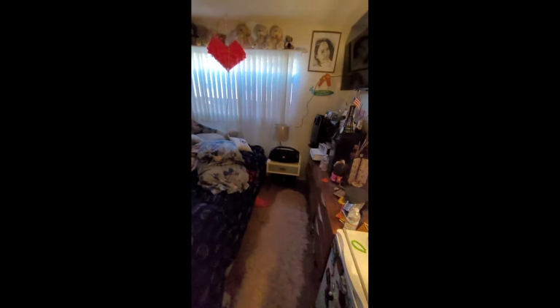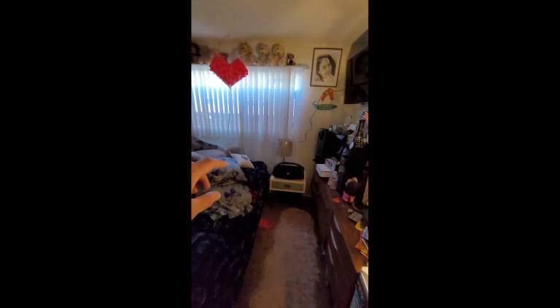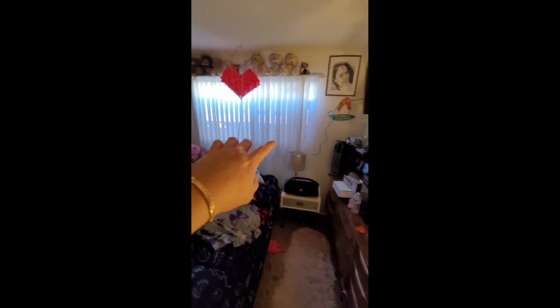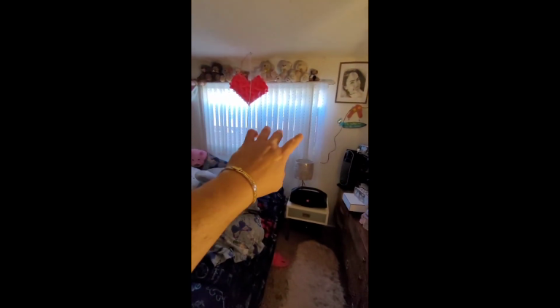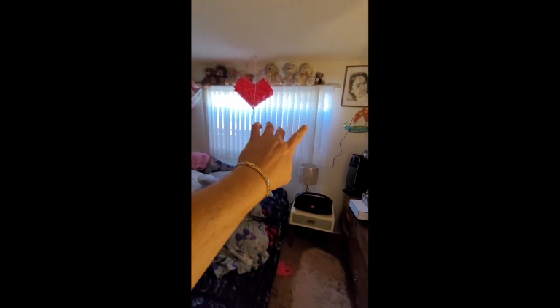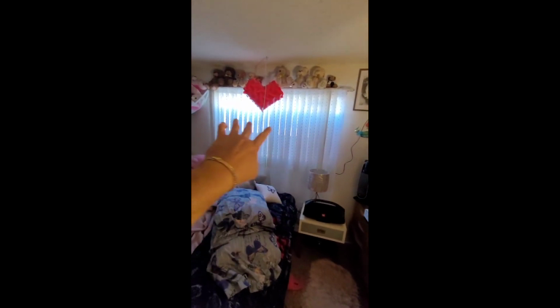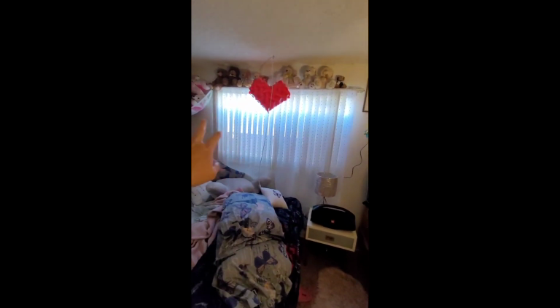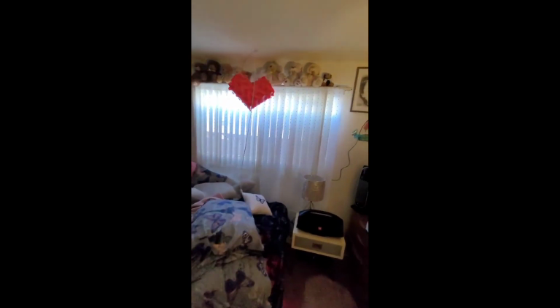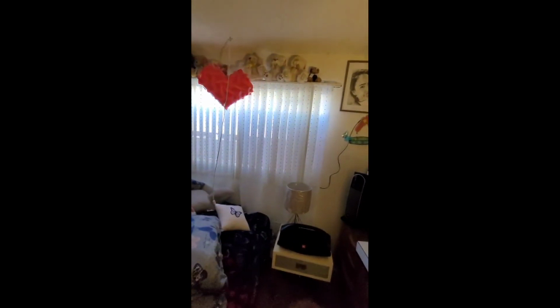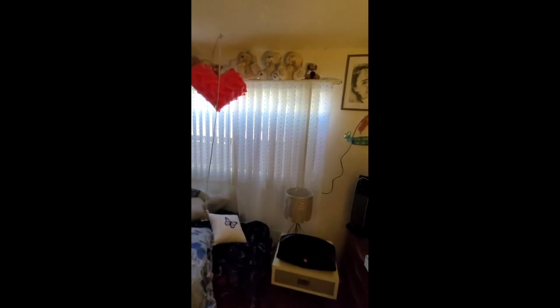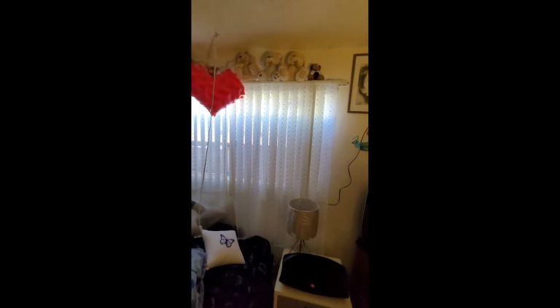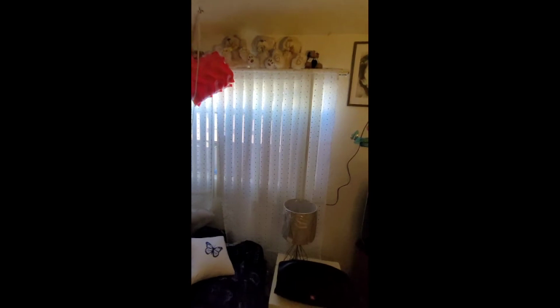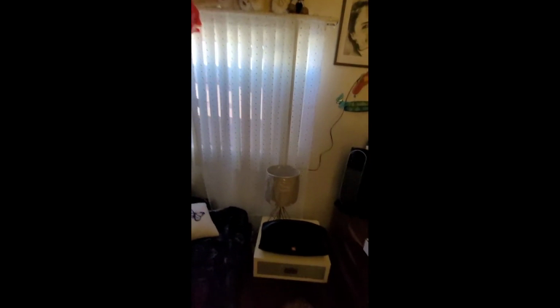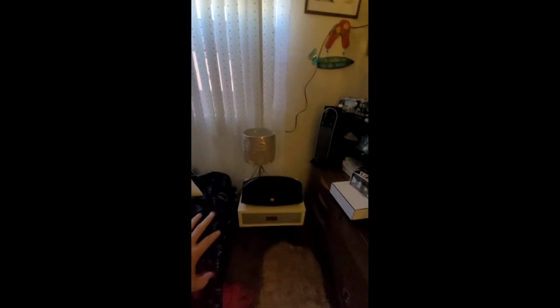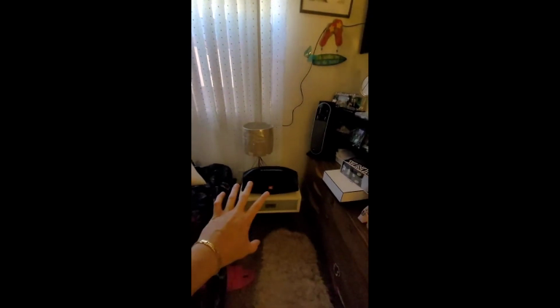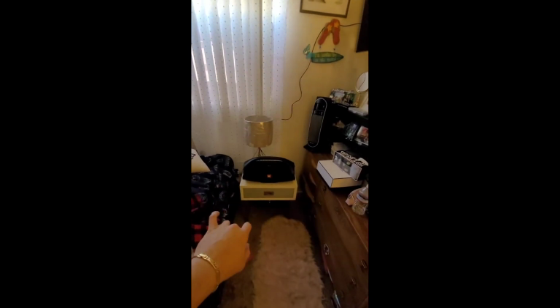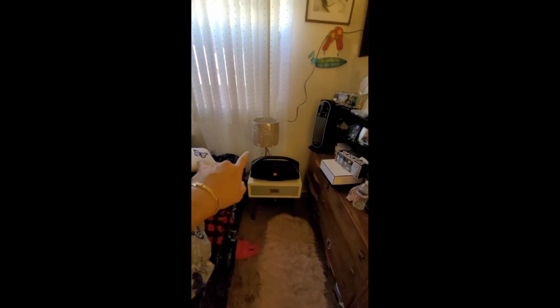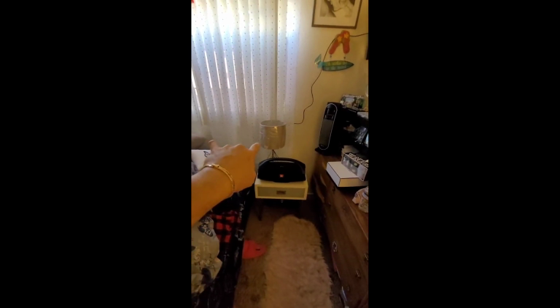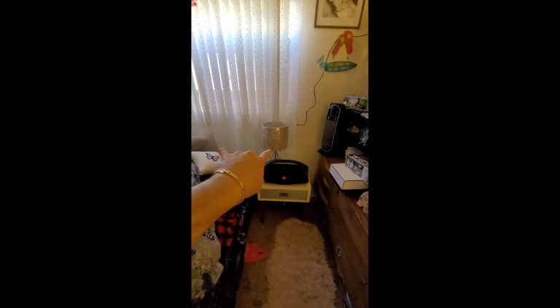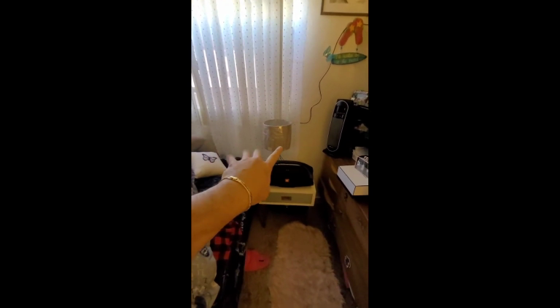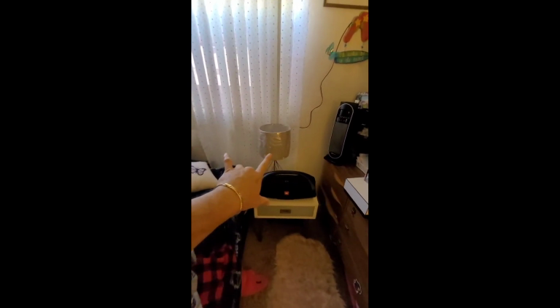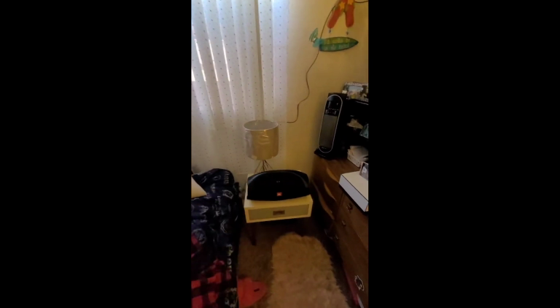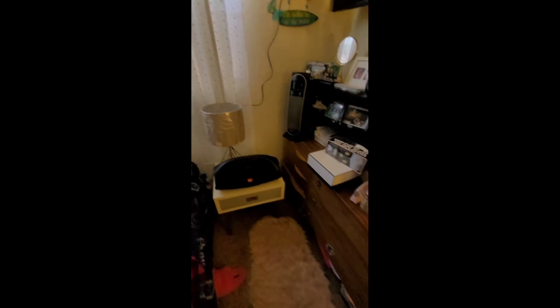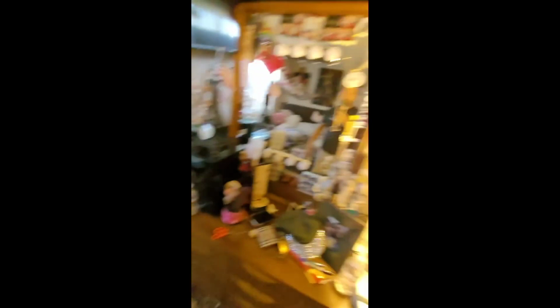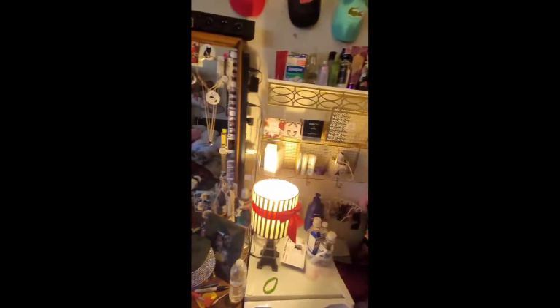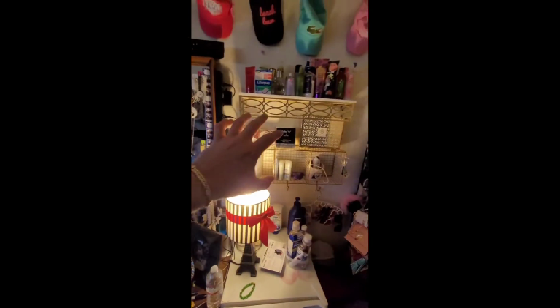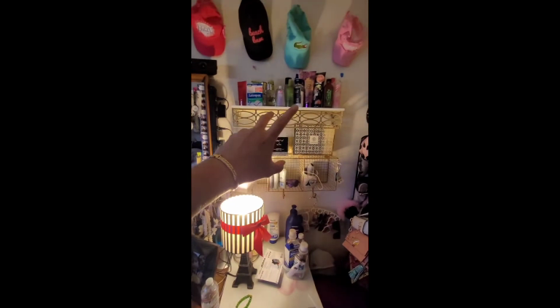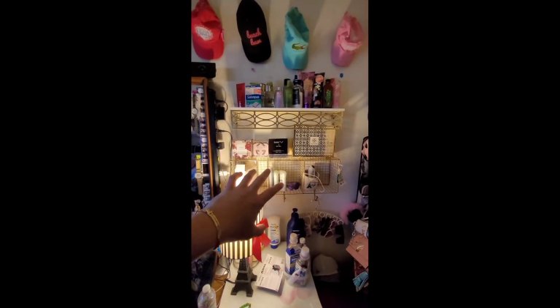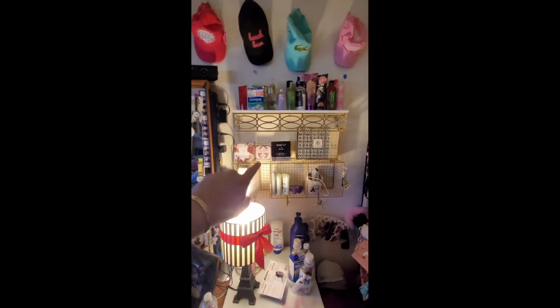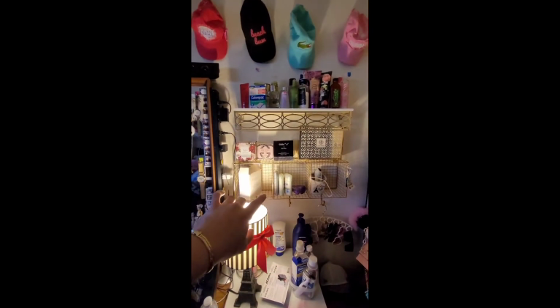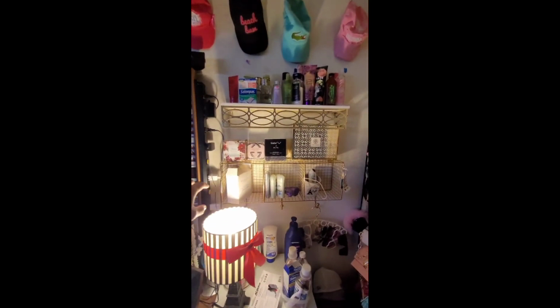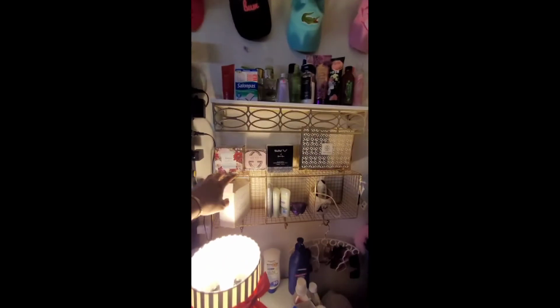We just put up a new curtain. Nice. I'm gonna just put the table here — it's got the new lamp. We just upgraded this. This is nice.